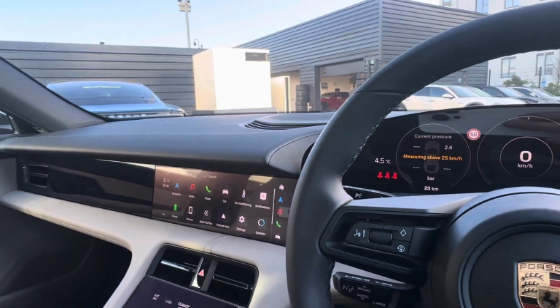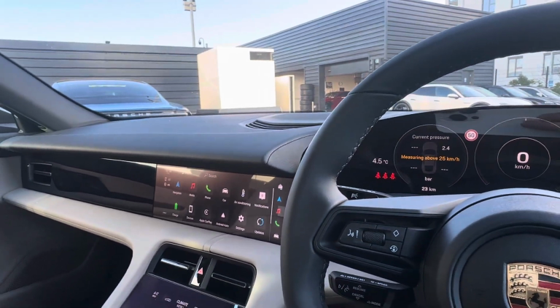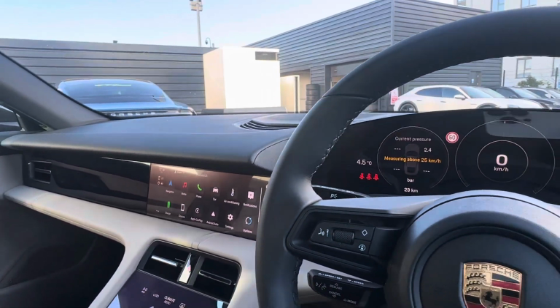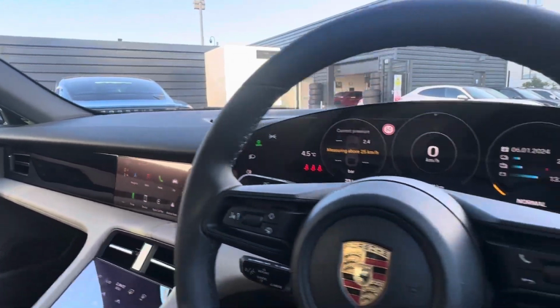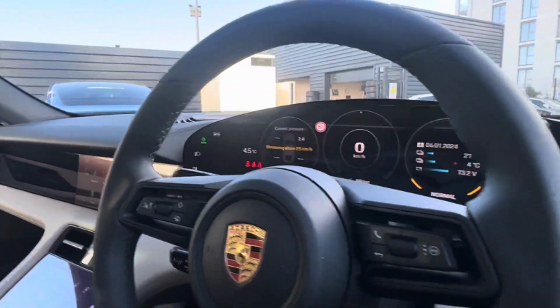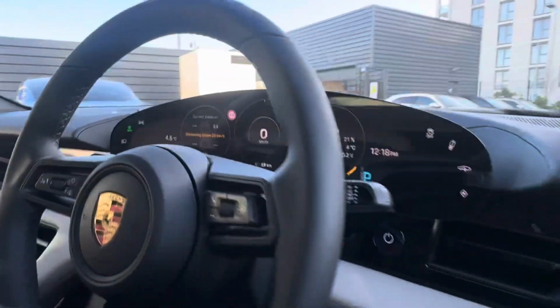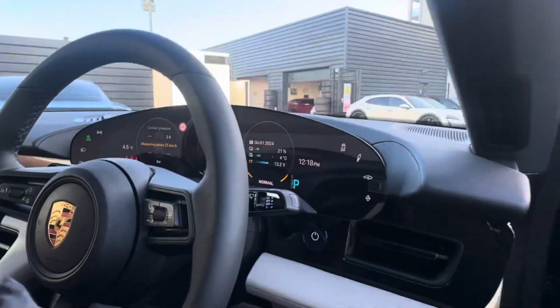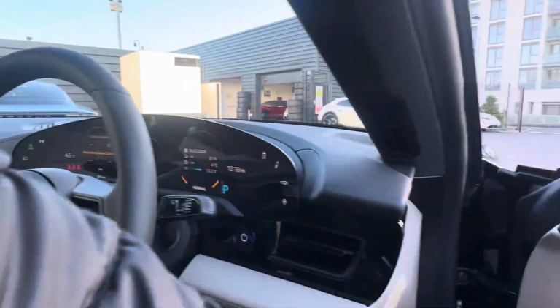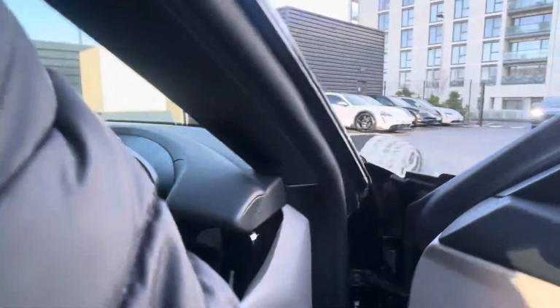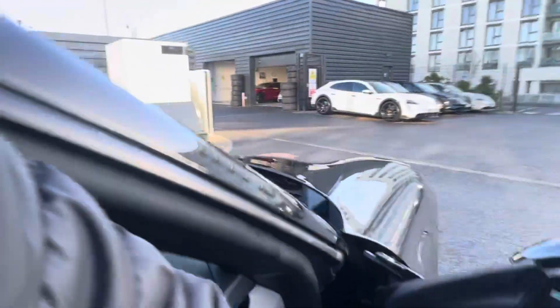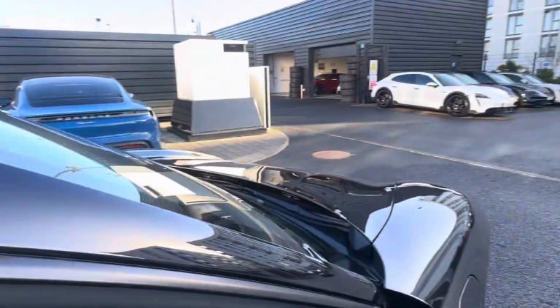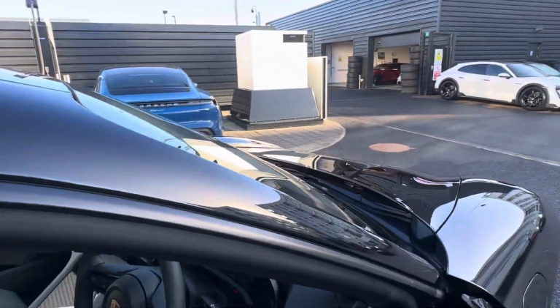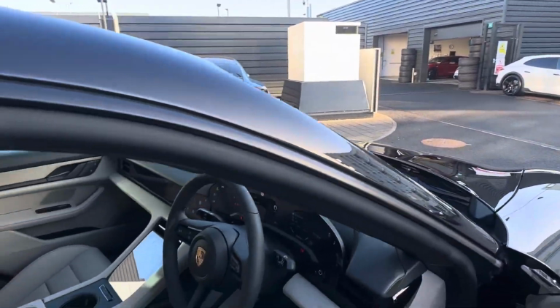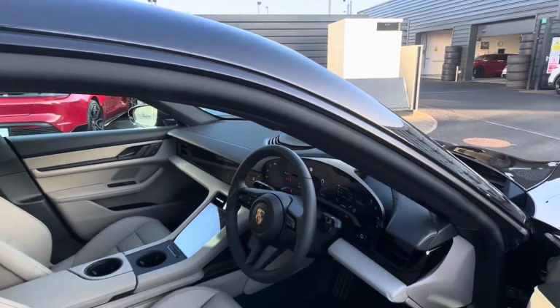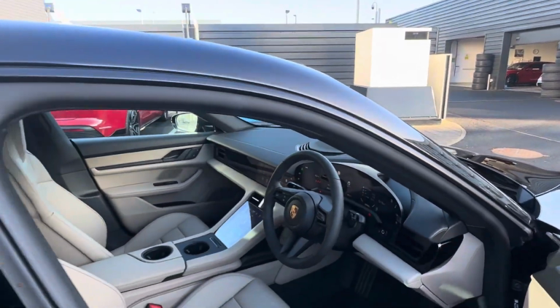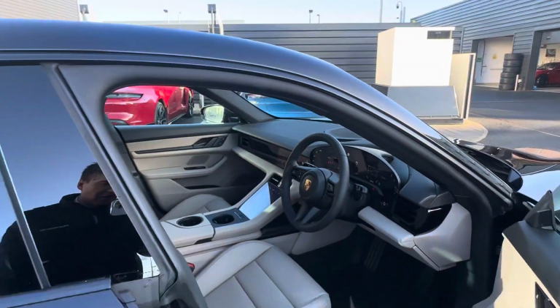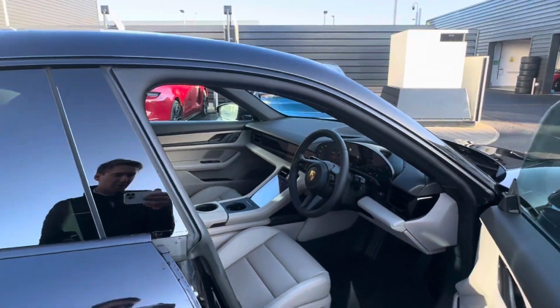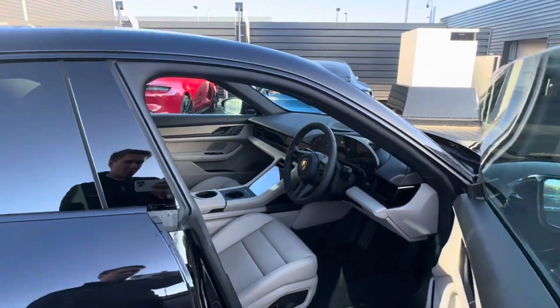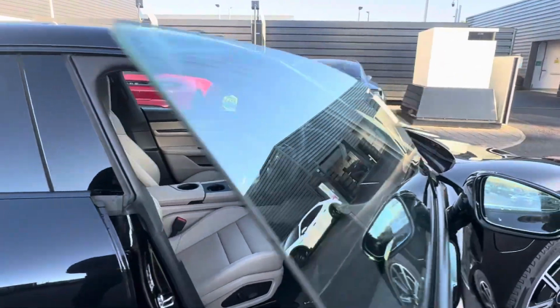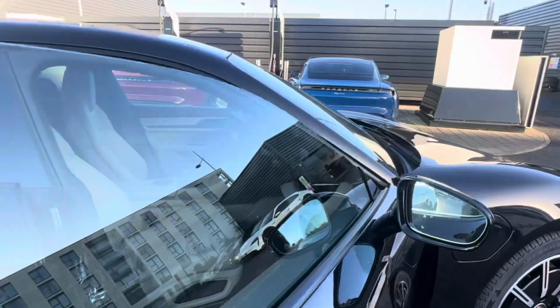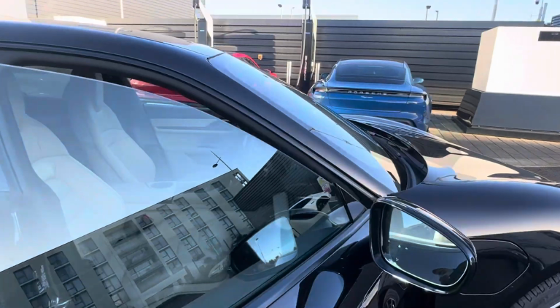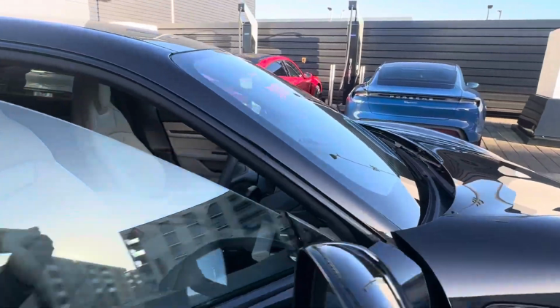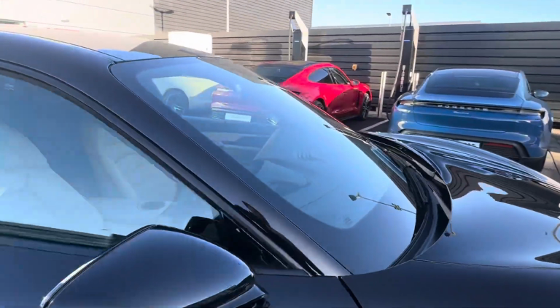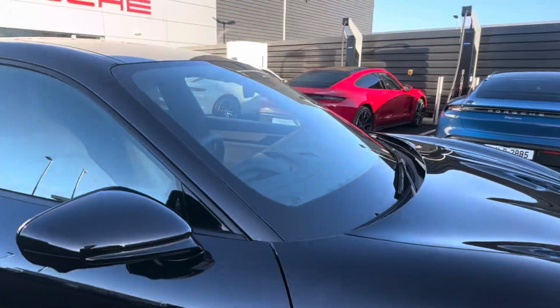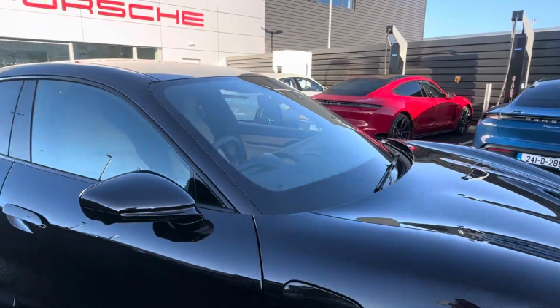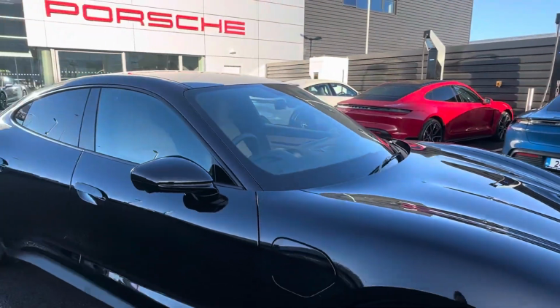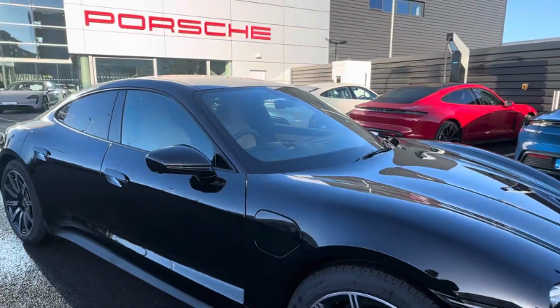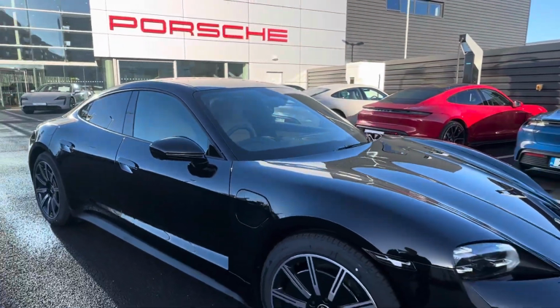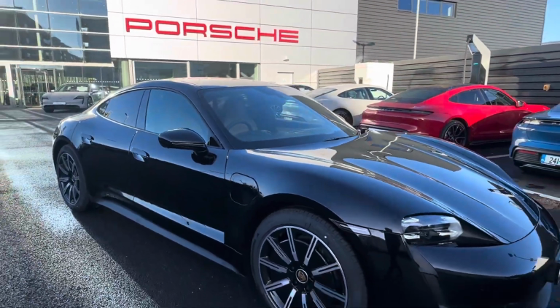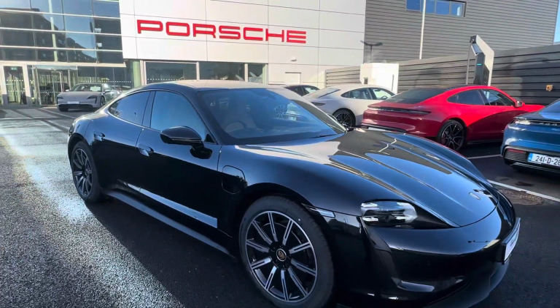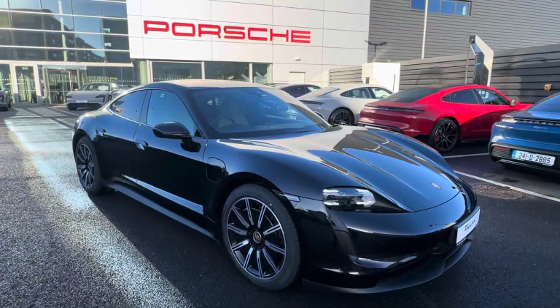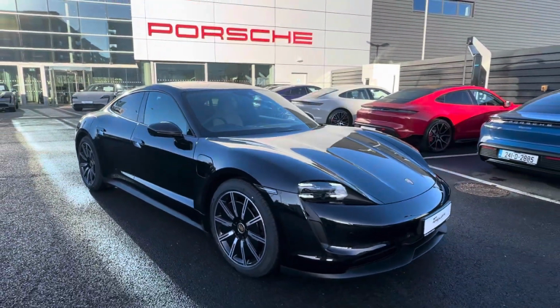If you have any more questions about this Taycan or want to find out more information, please feel free to call us on 01 235 3375, or check us out at PorscheCentreDublin.ie.